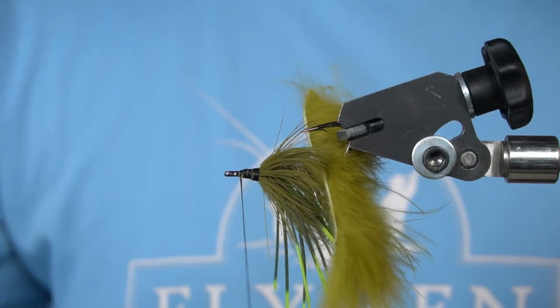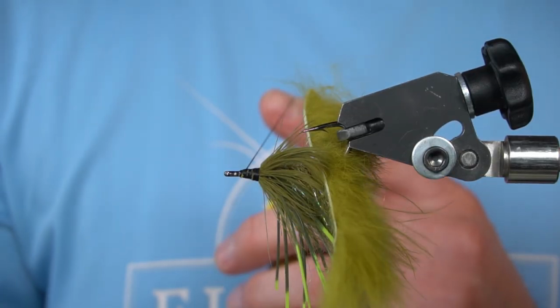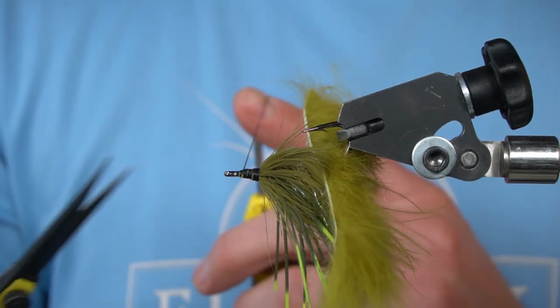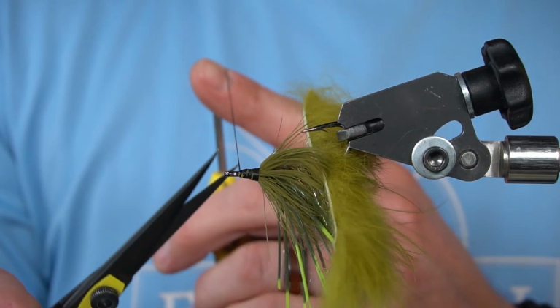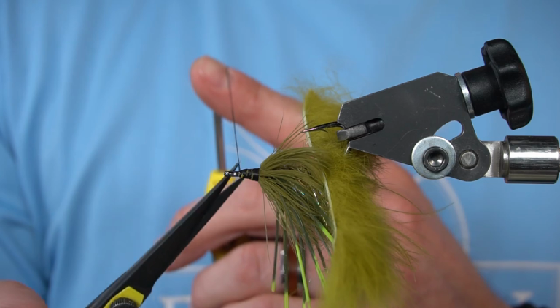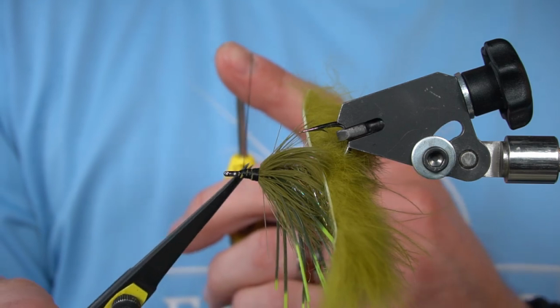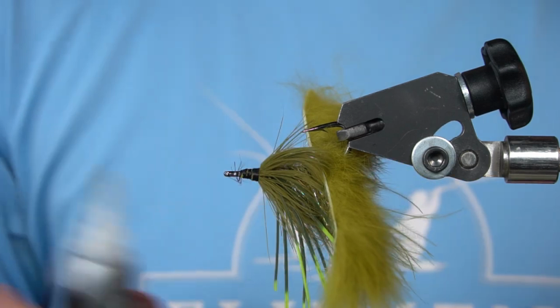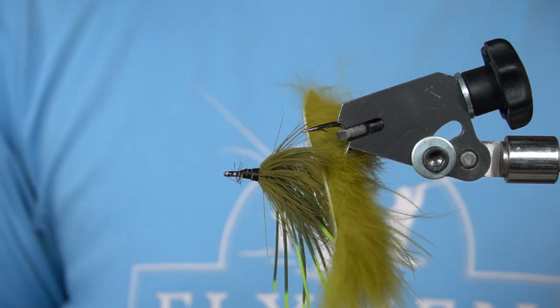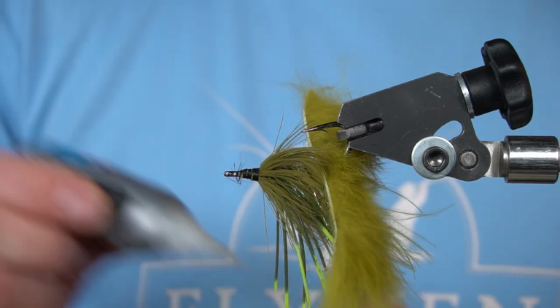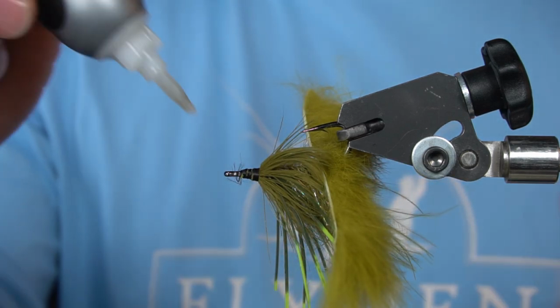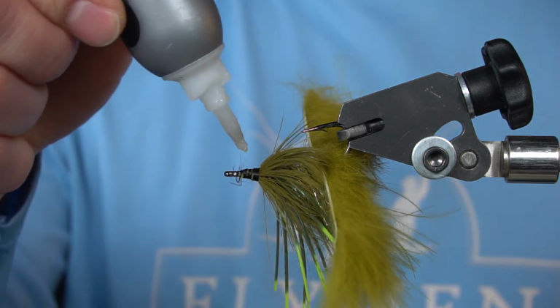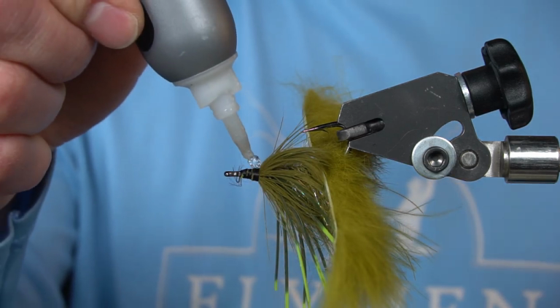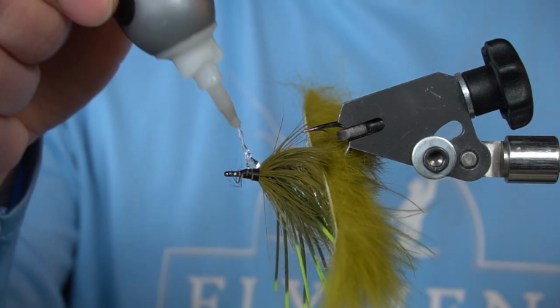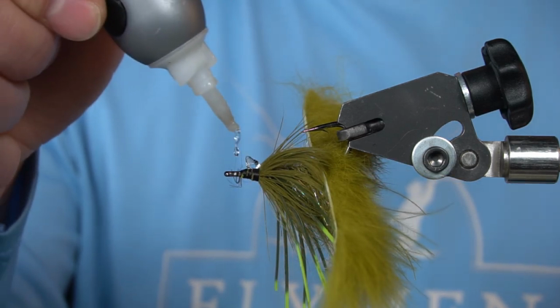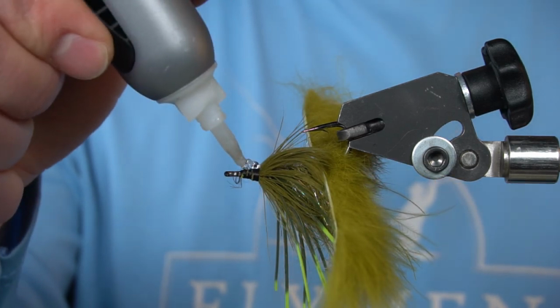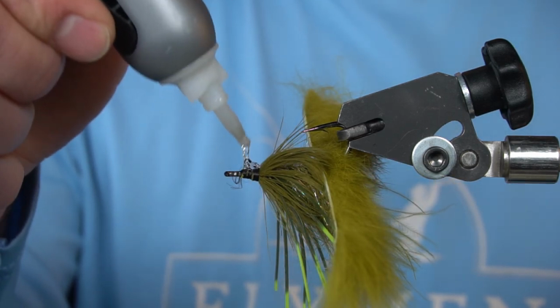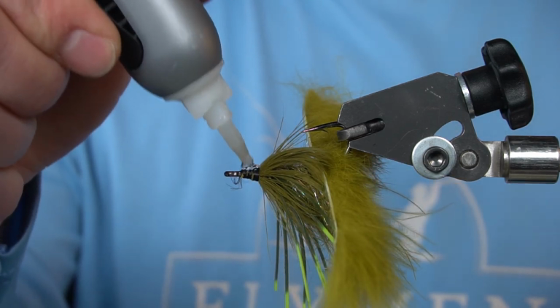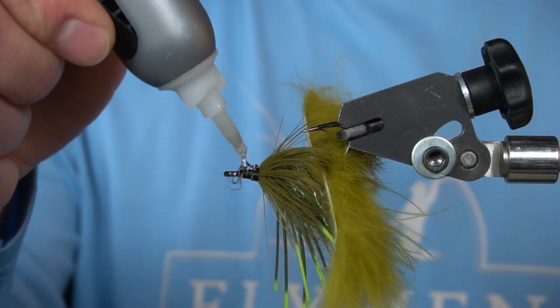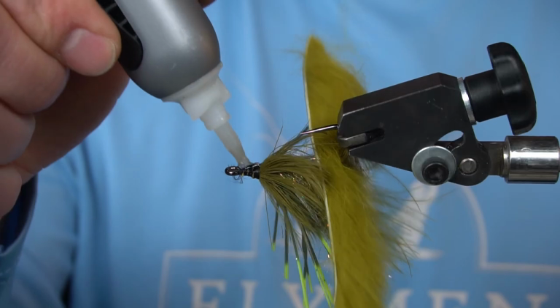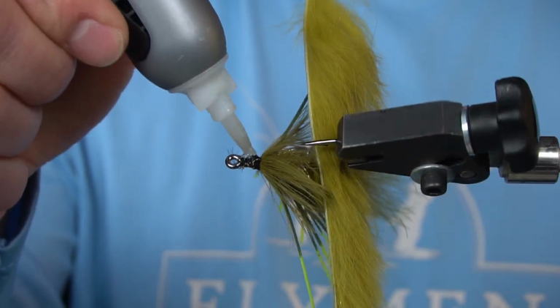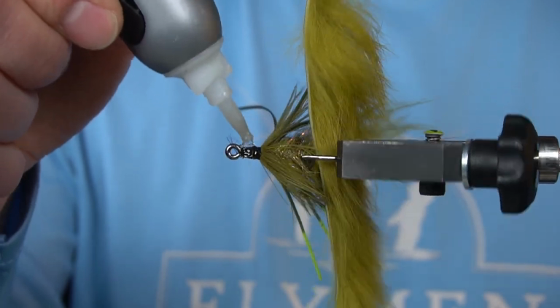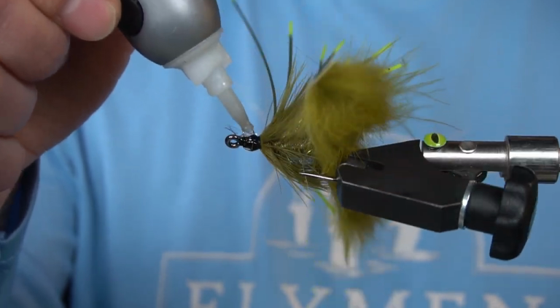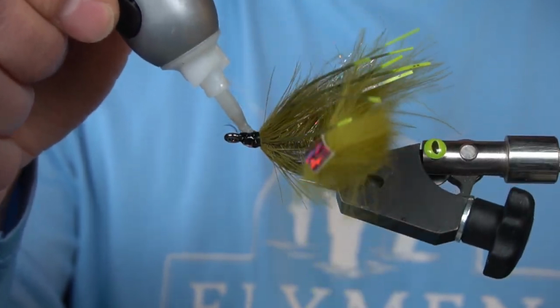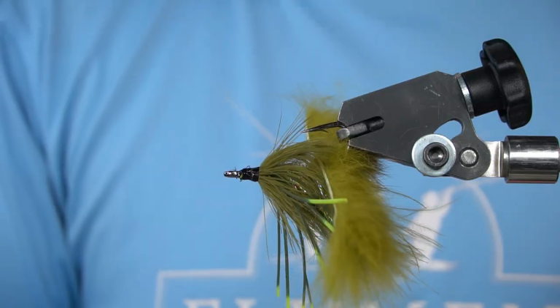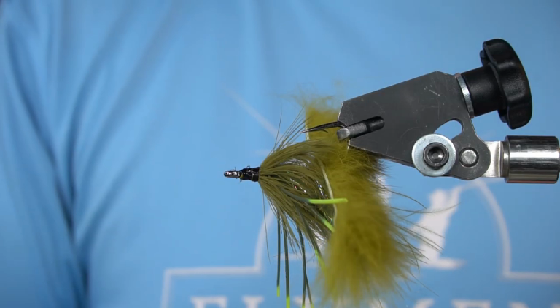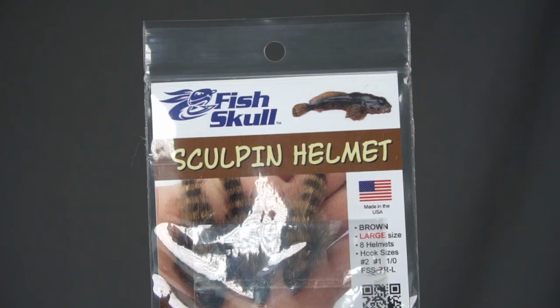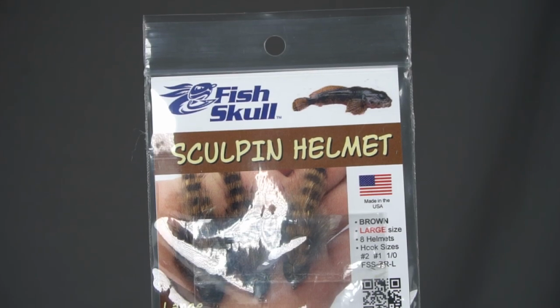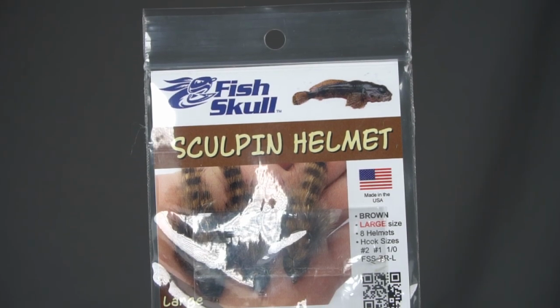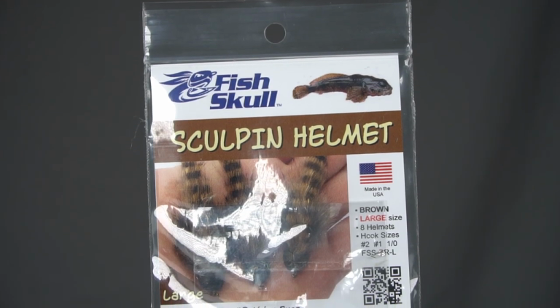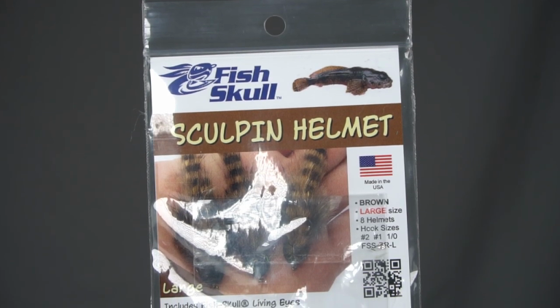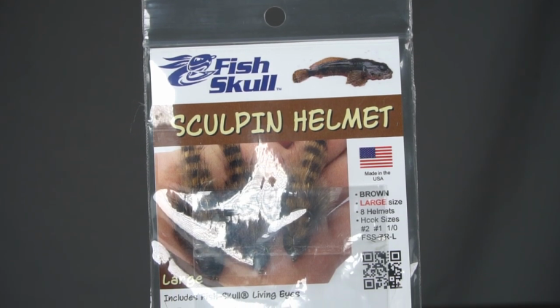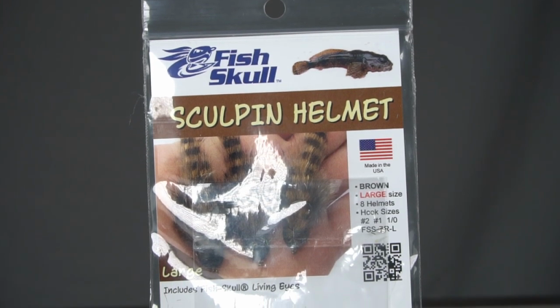Next step, go ahead and get rid of your thread. And we're going to add some superglue — or a lot of superglue. And we're going to put on a large sculpin helmet.